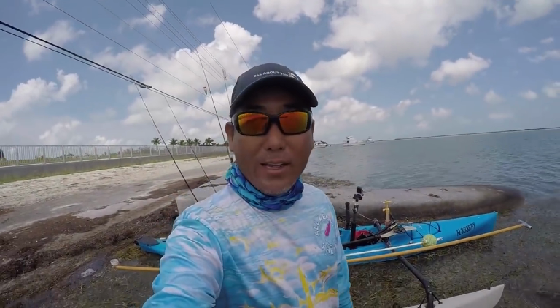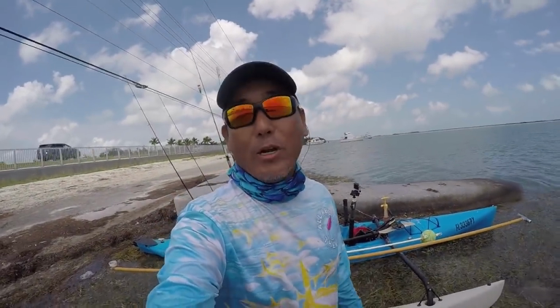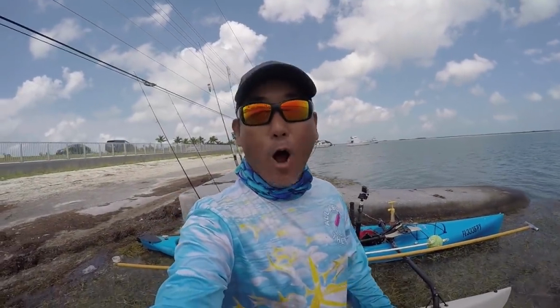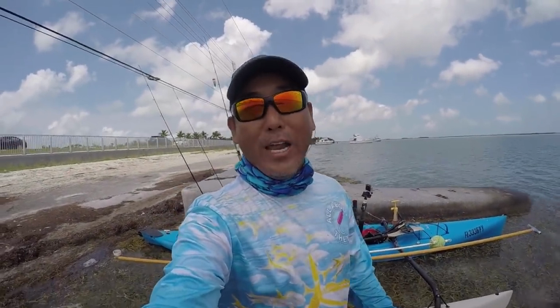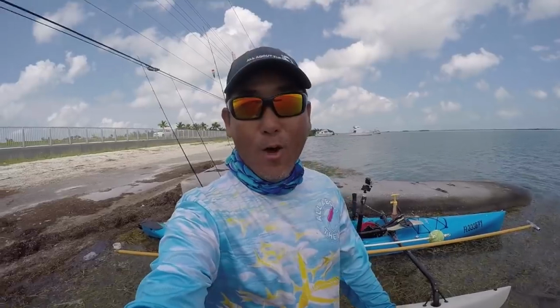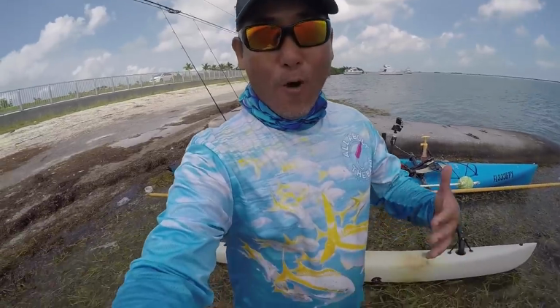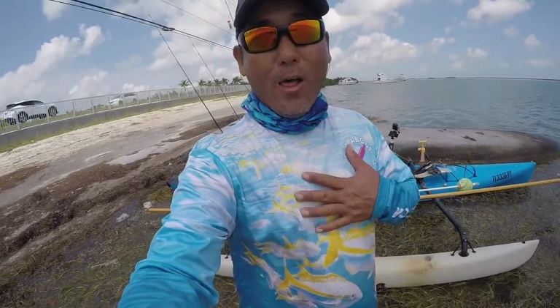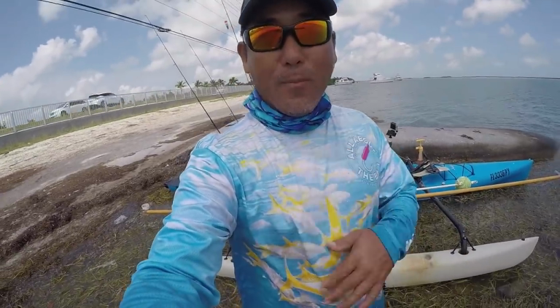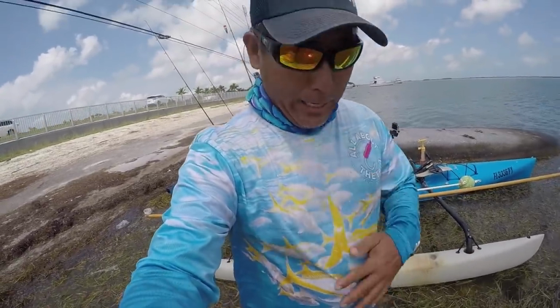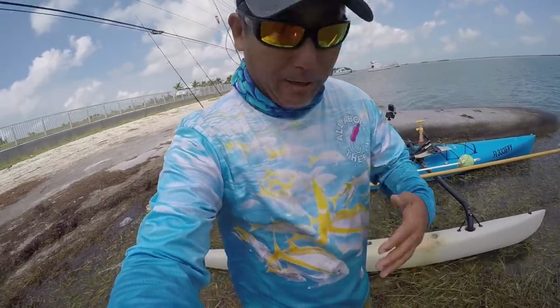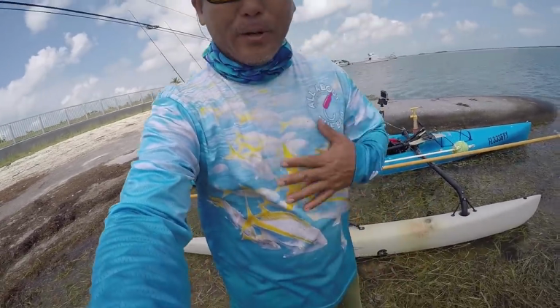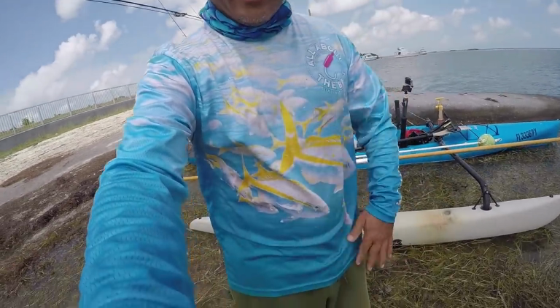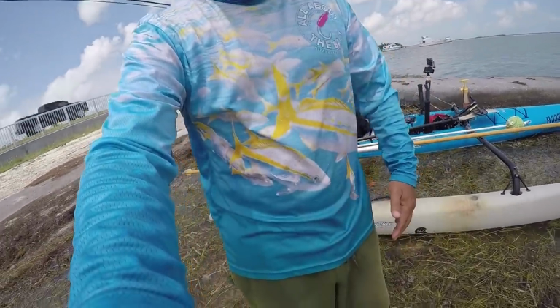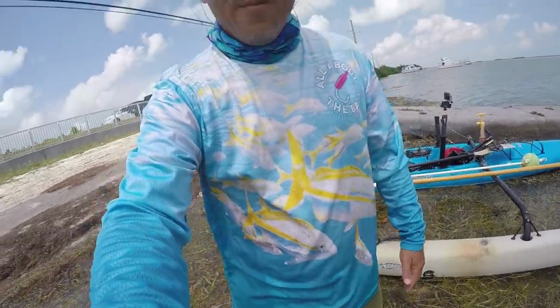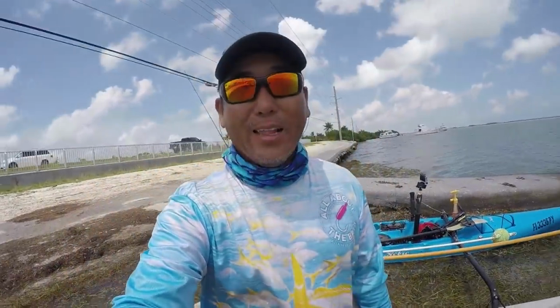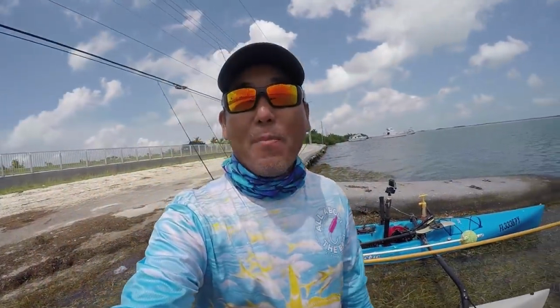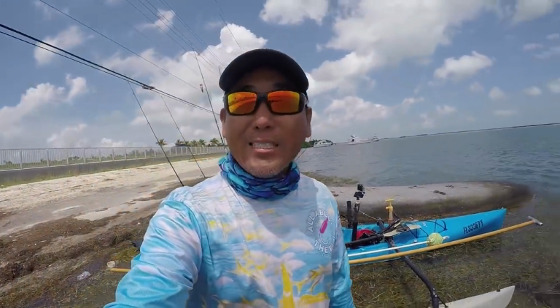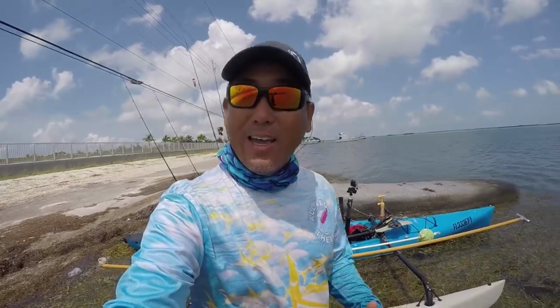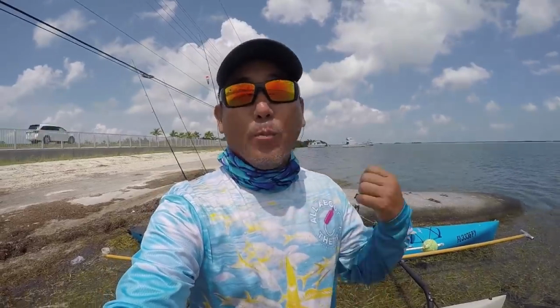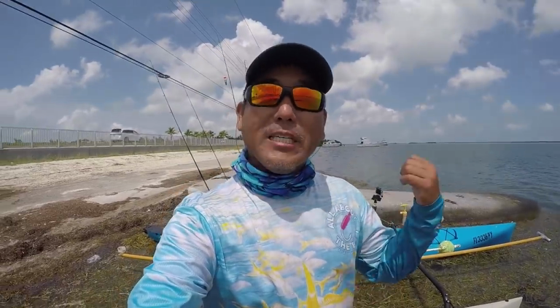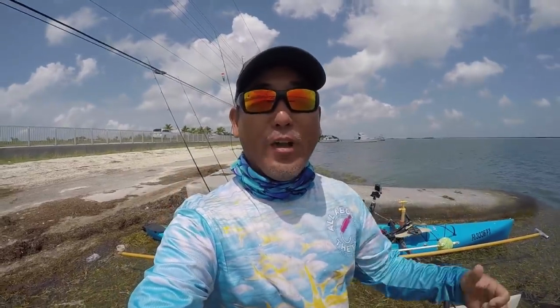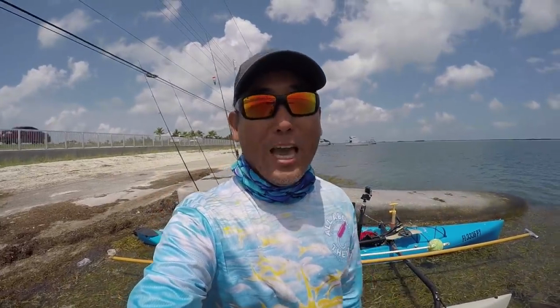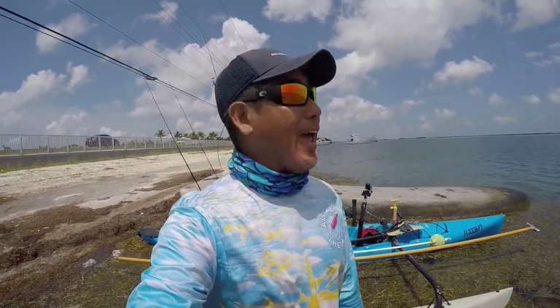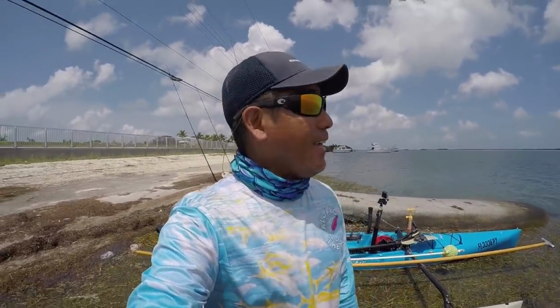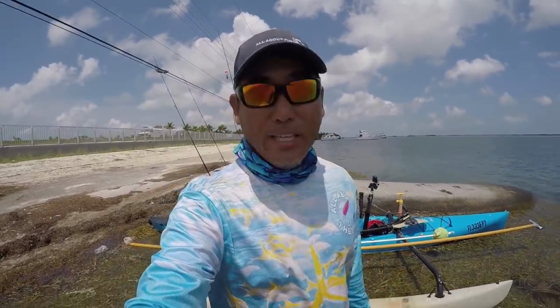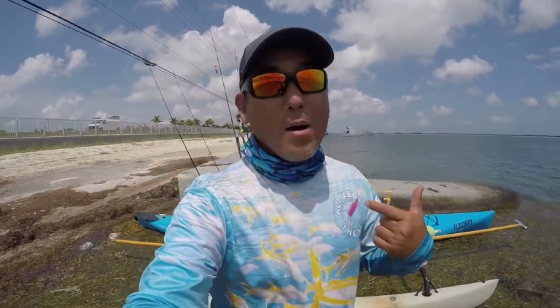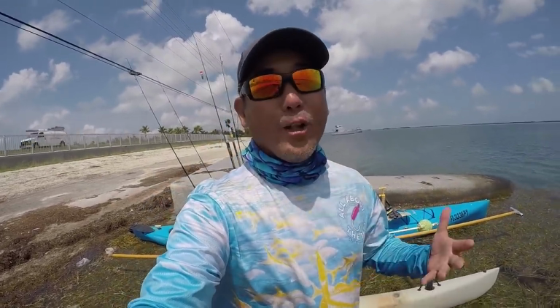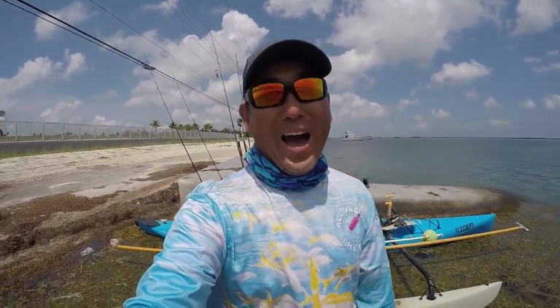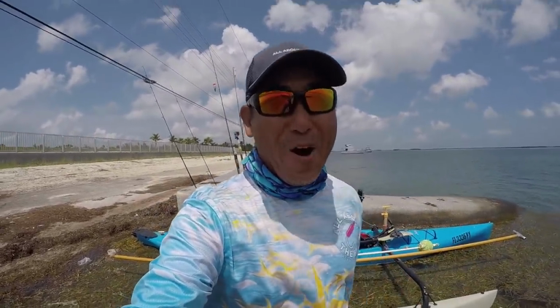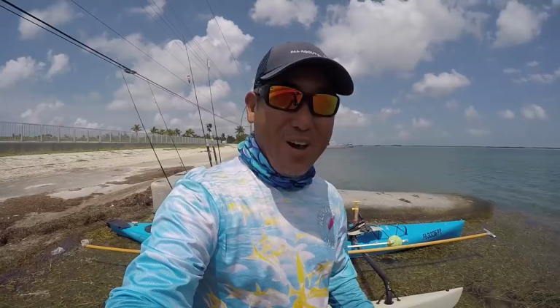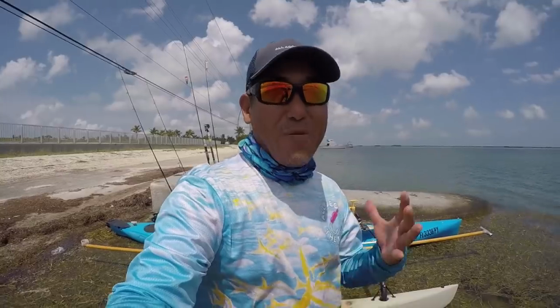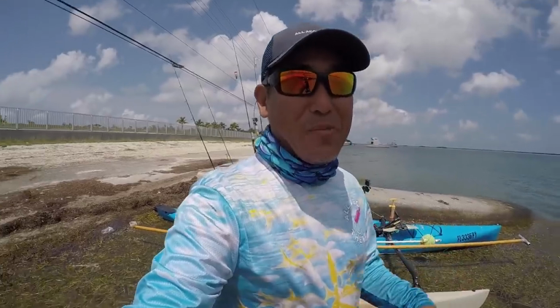Today we're doing a promo video for the 'All About the Bait' yellowtail snapper jig shirt. Finally got that back in stock. You probably saw the video yesterday and these are probably sold out by now, but I've got more coming.